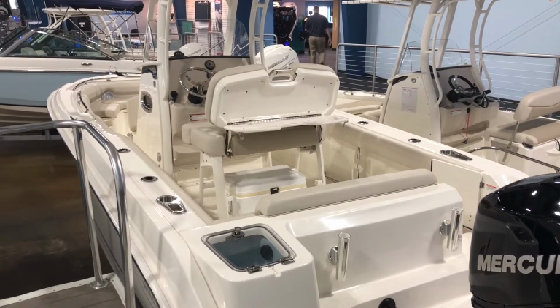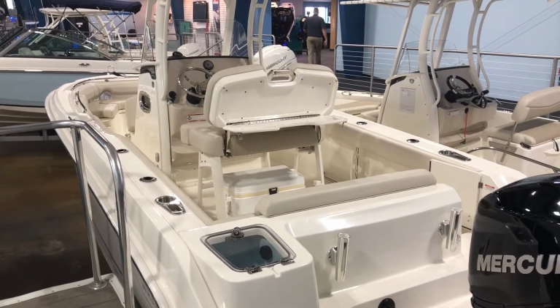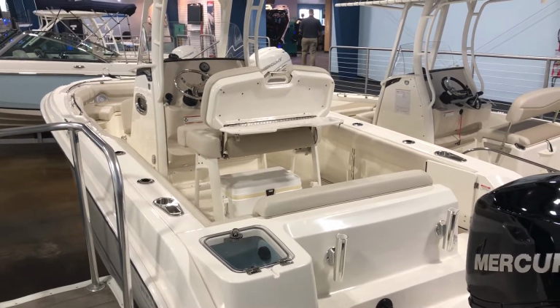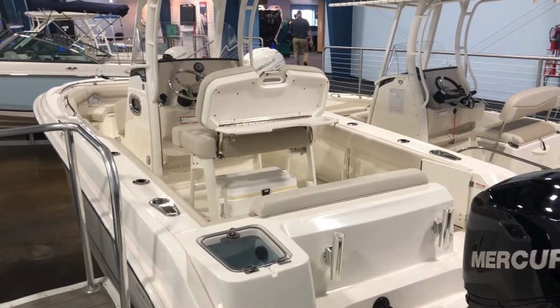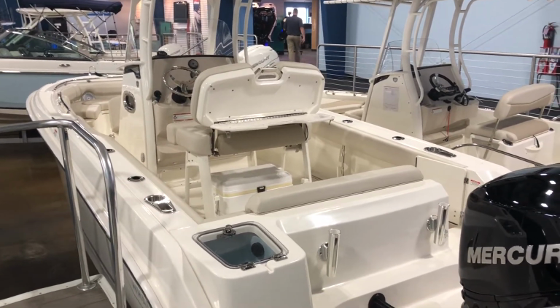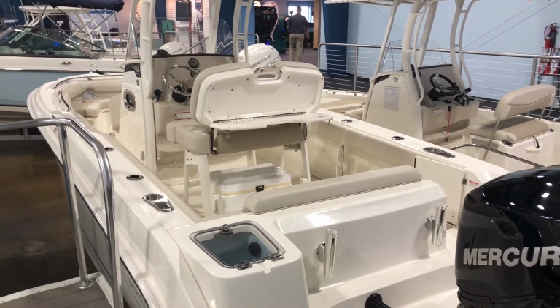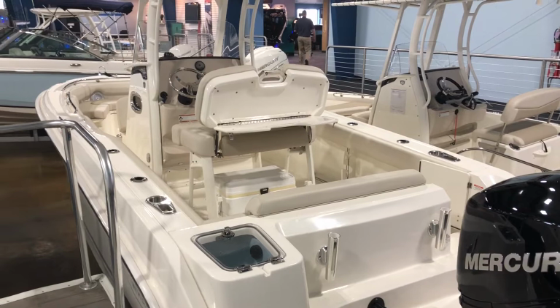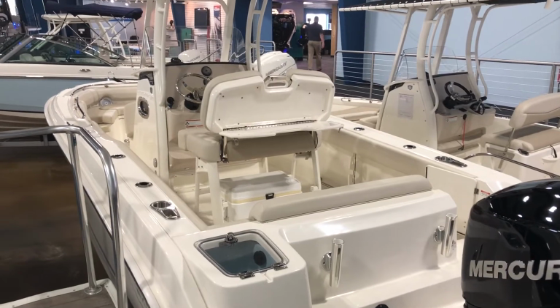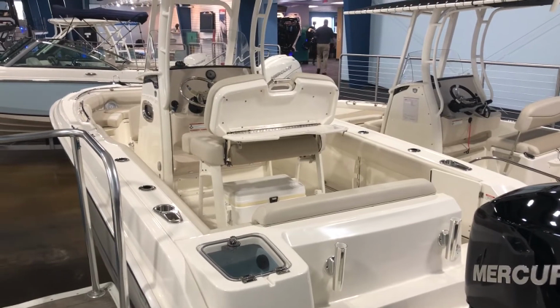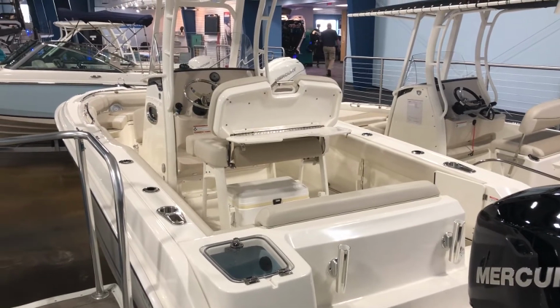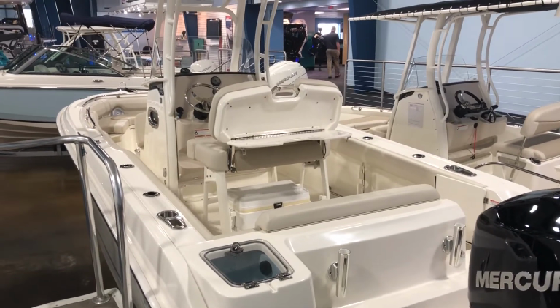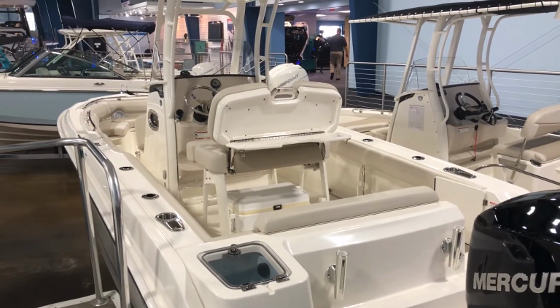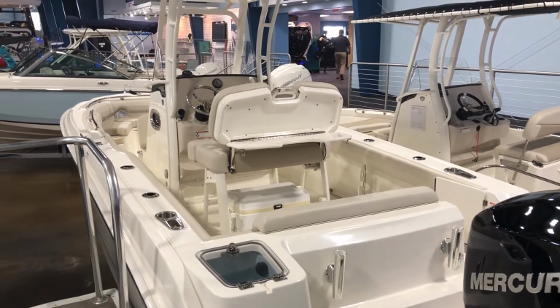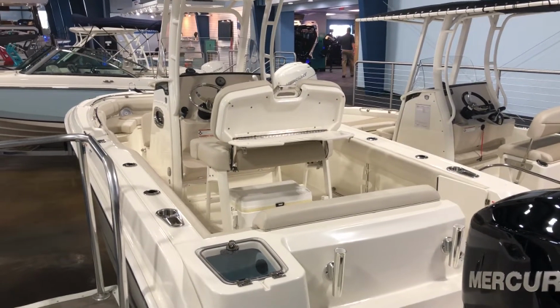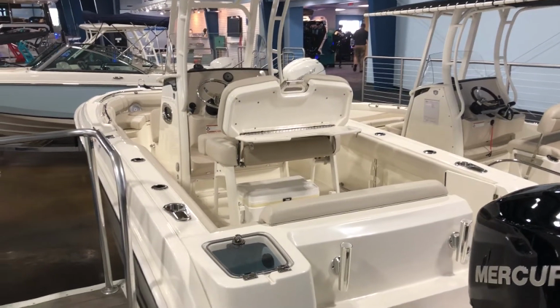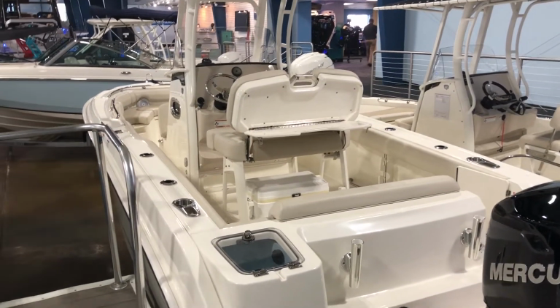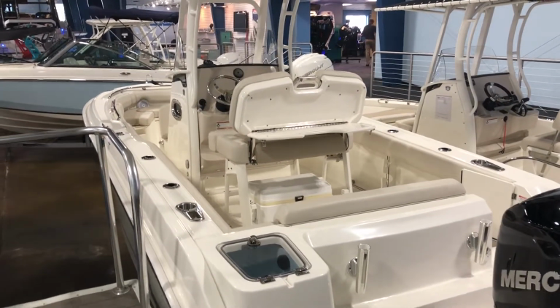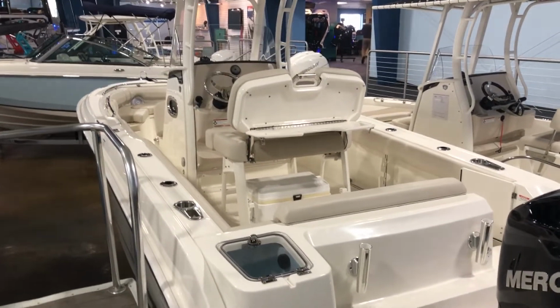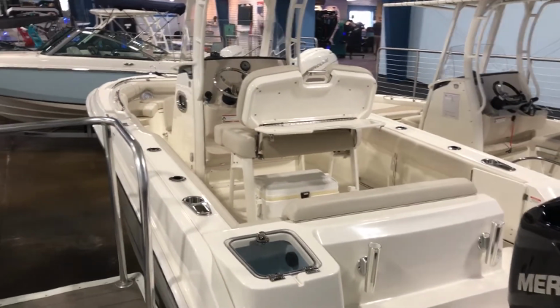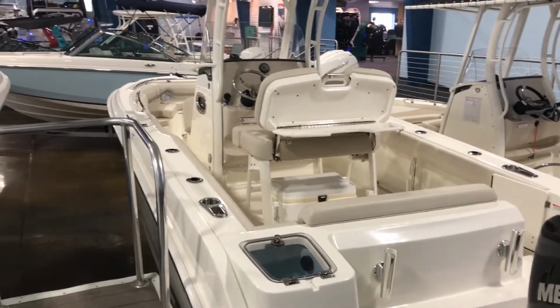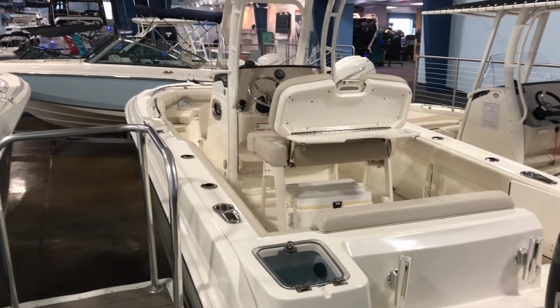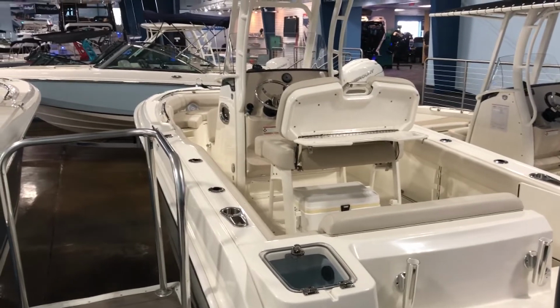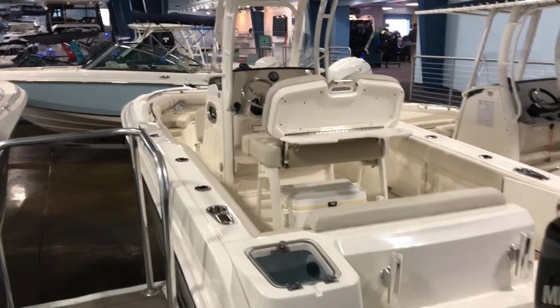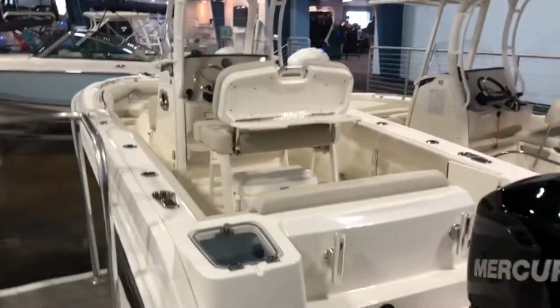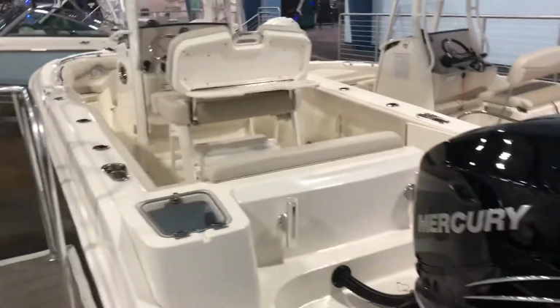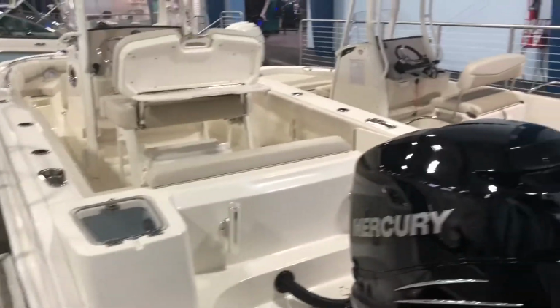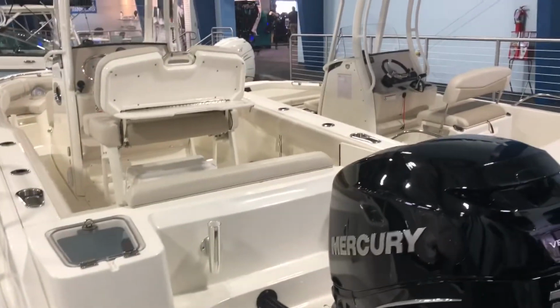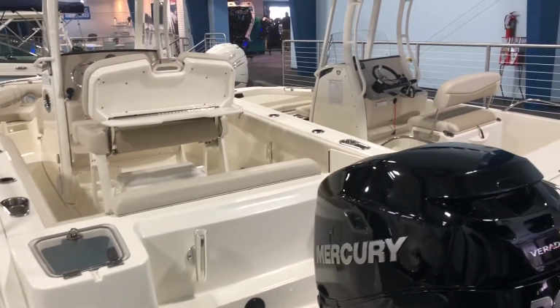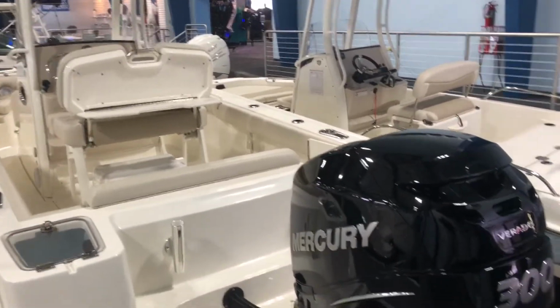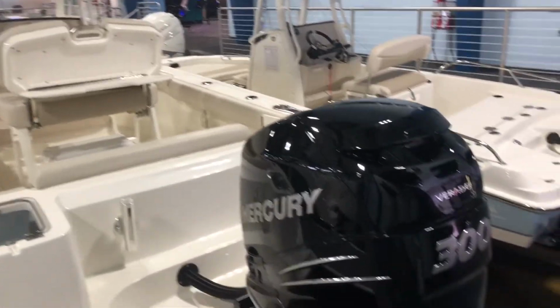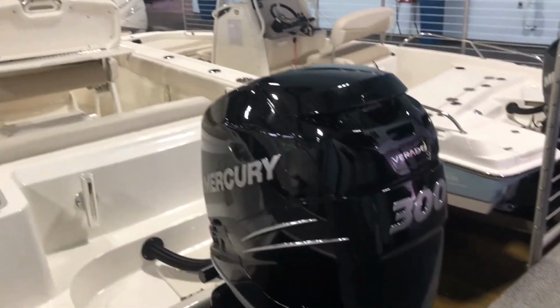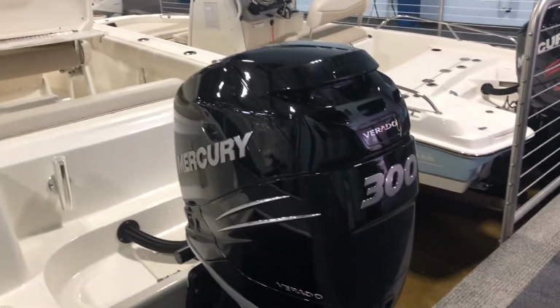Hi, this is Chad Hadlock from MarineMax in Clearwater, Florida. Today I'm proud to share with you a 2018 Boston Whaler 230 Outrage powered by a 300 horsepower Mercury Verado motor.